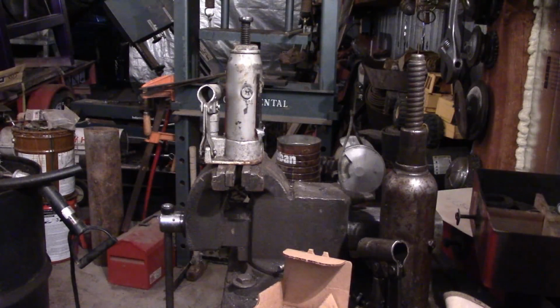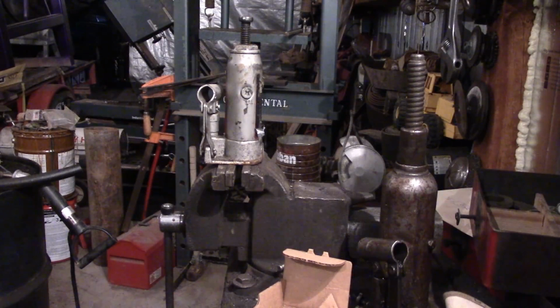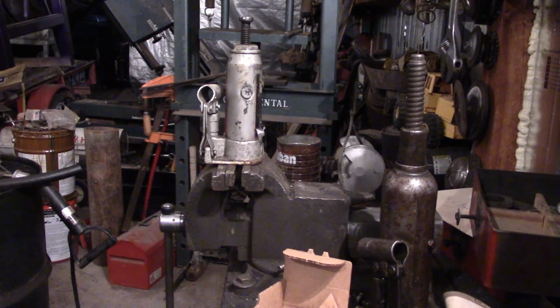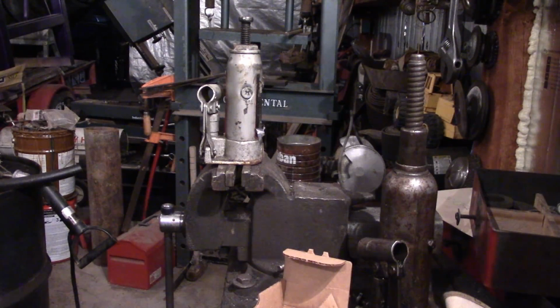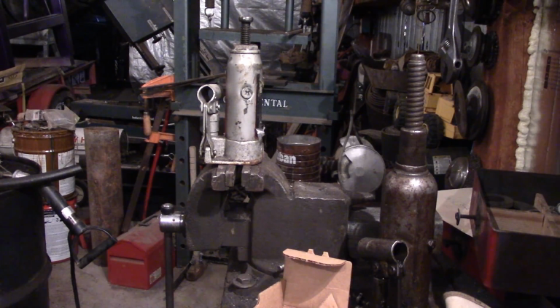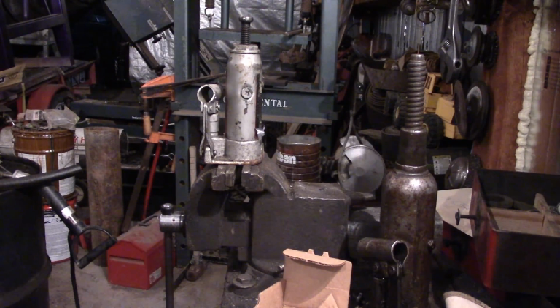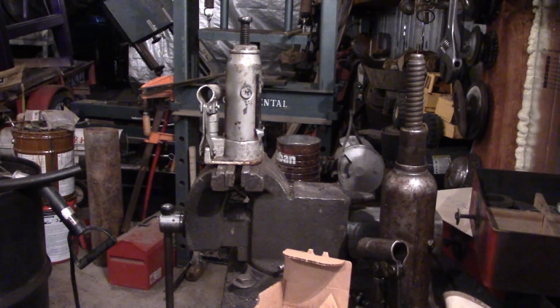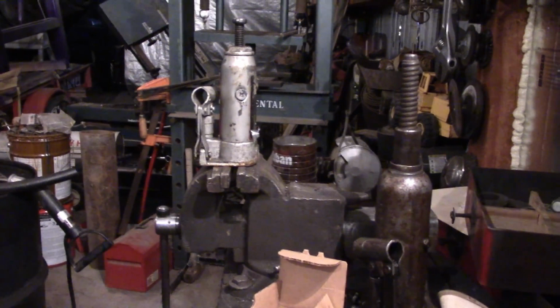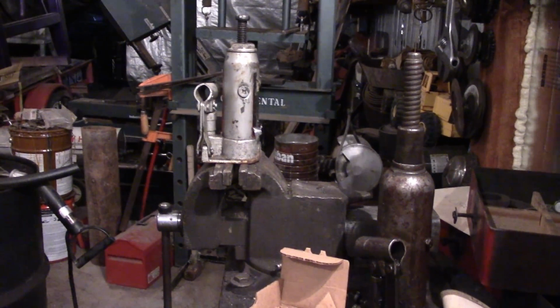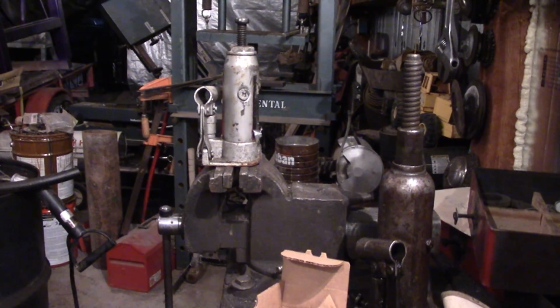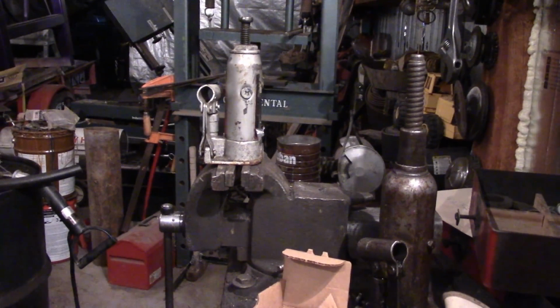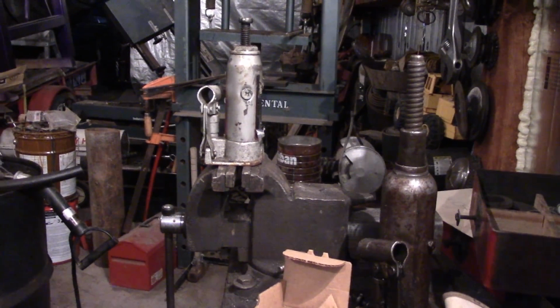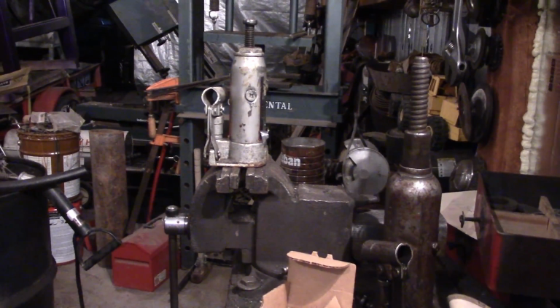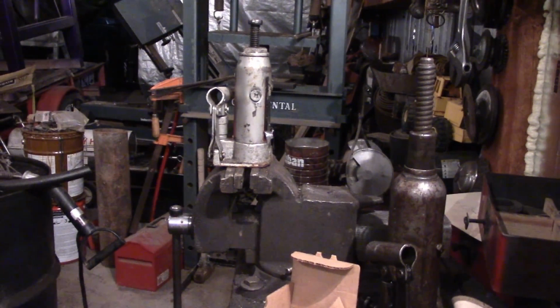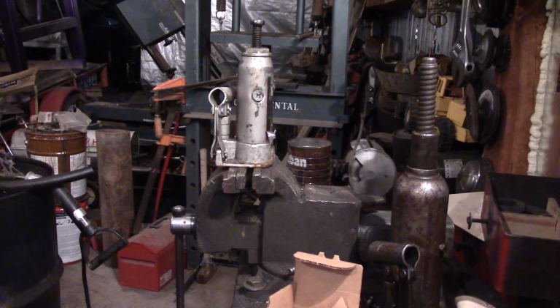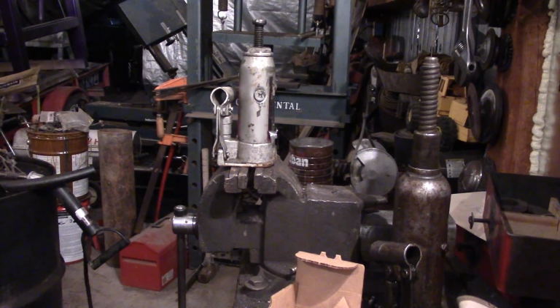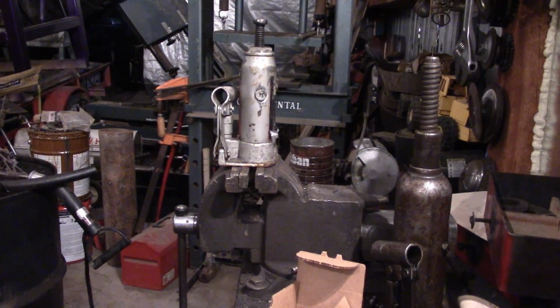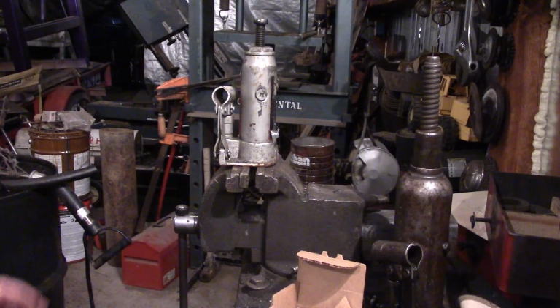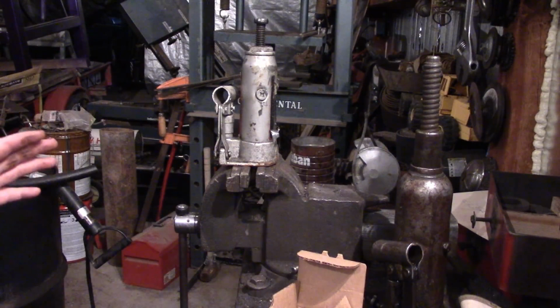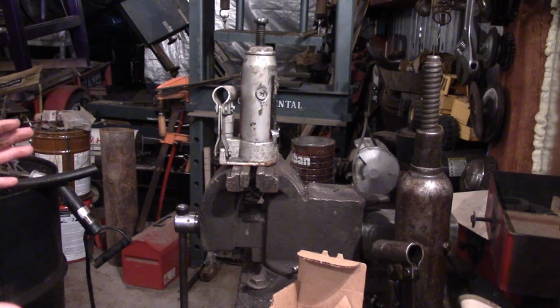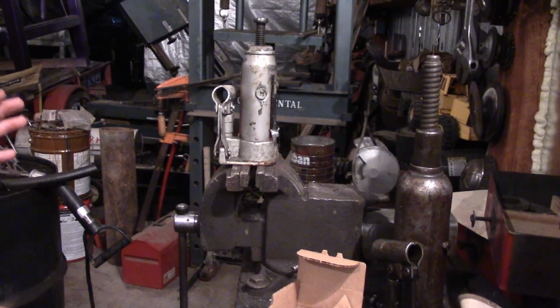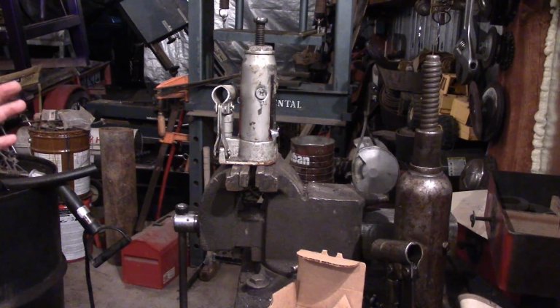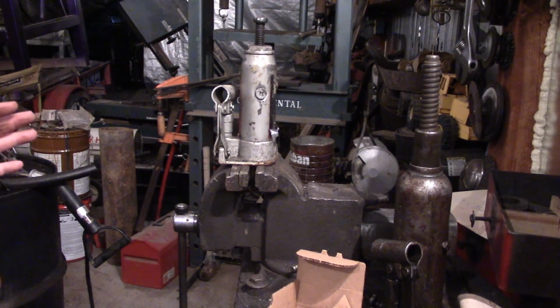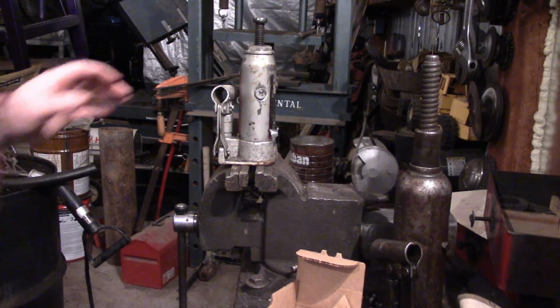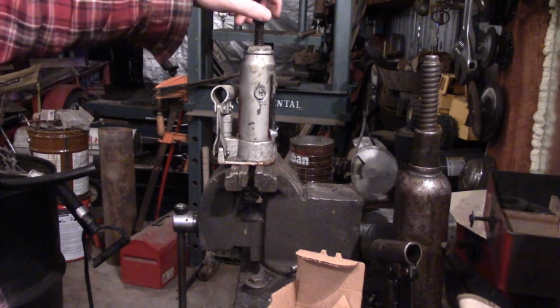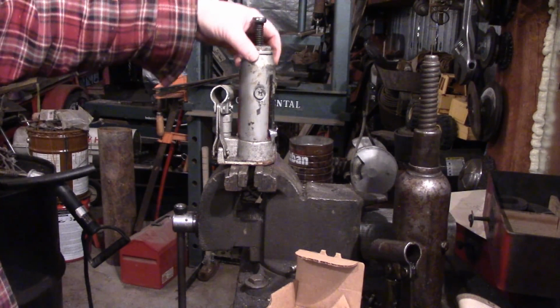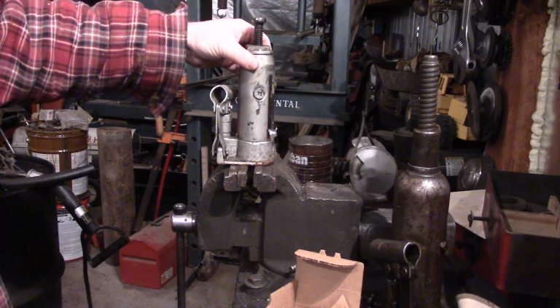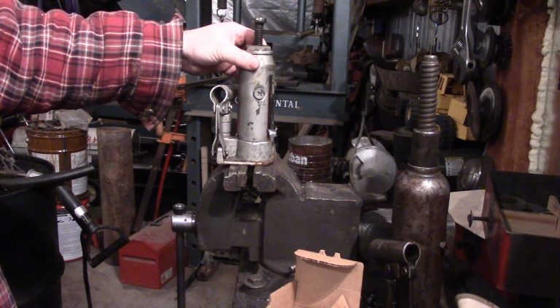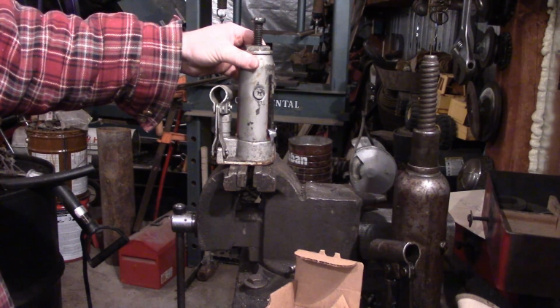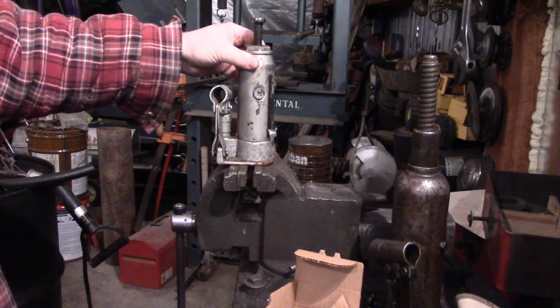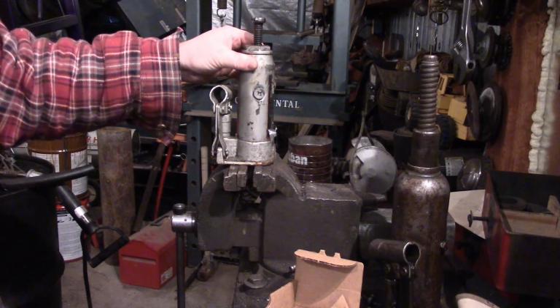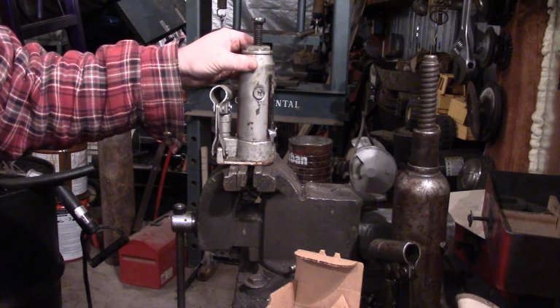Hello YouTube, so today I'll be trying to build an injector pop tester out of some old bottle jacks.